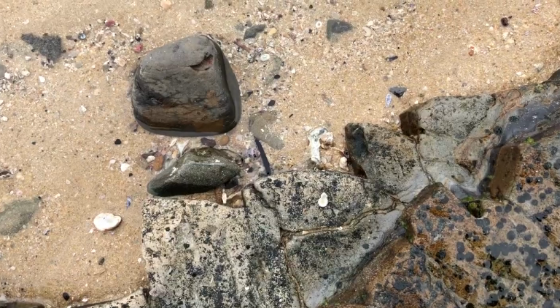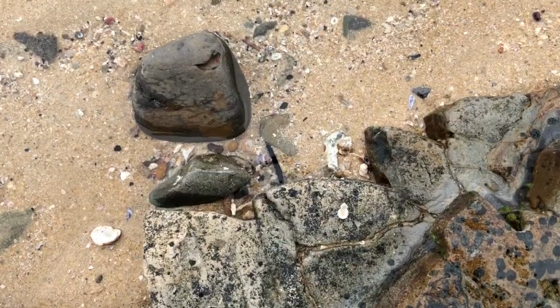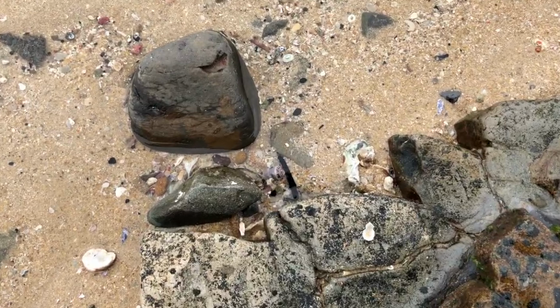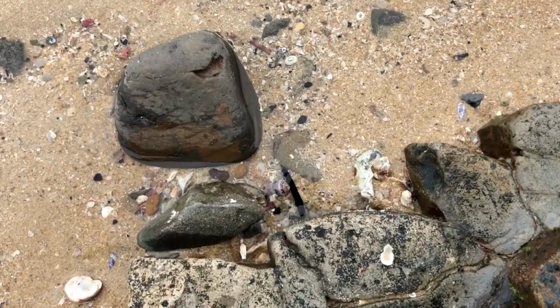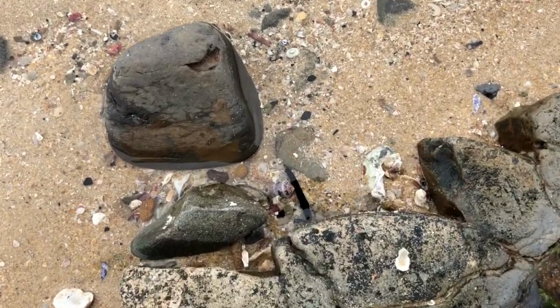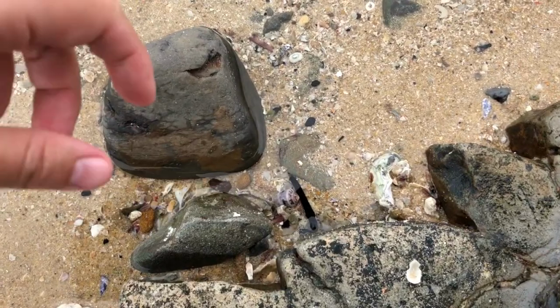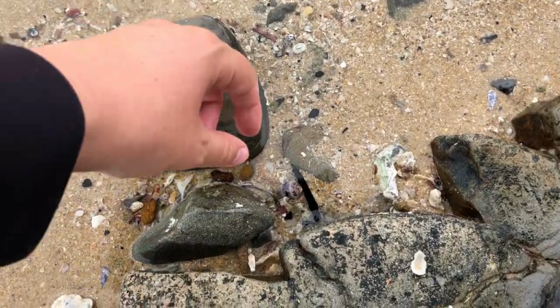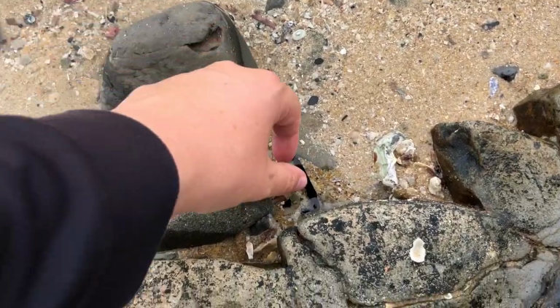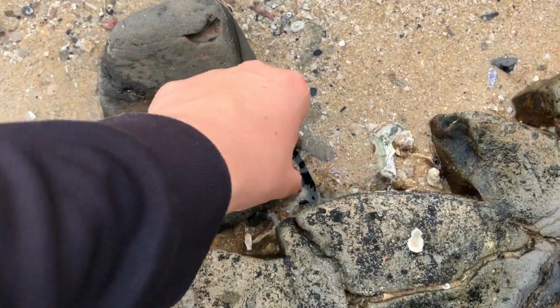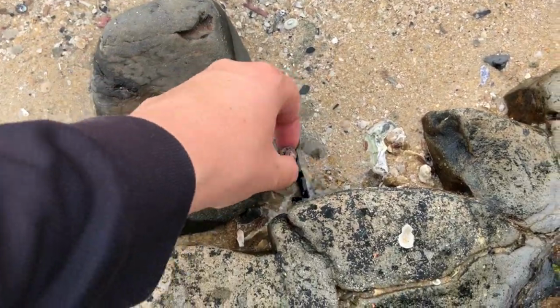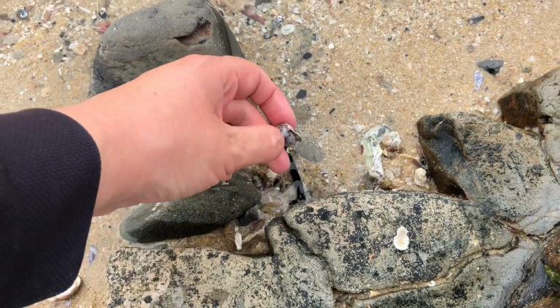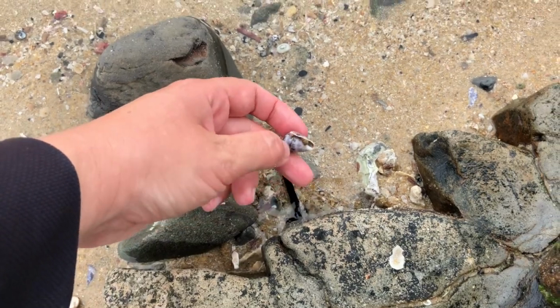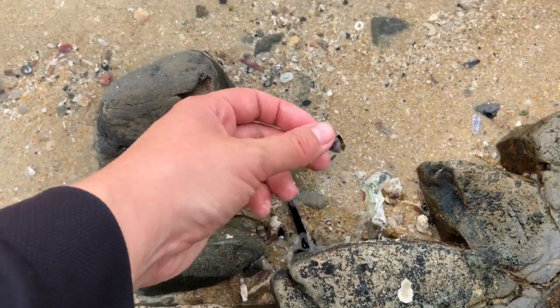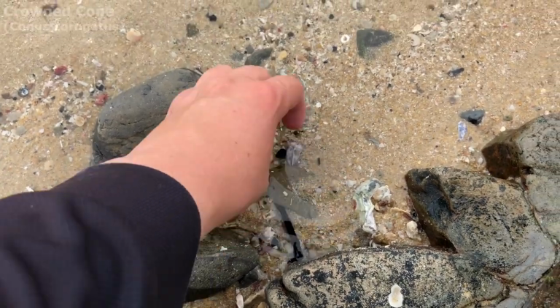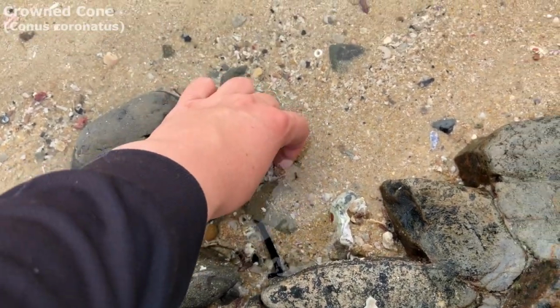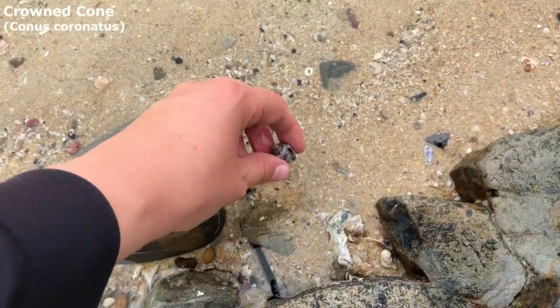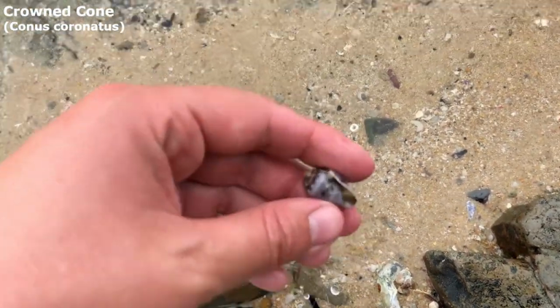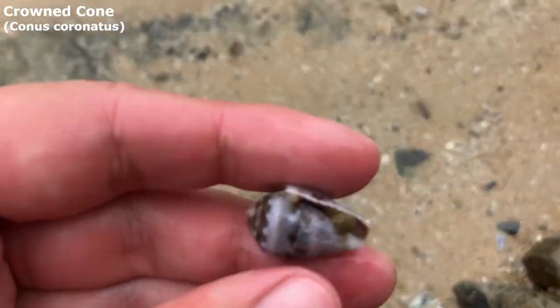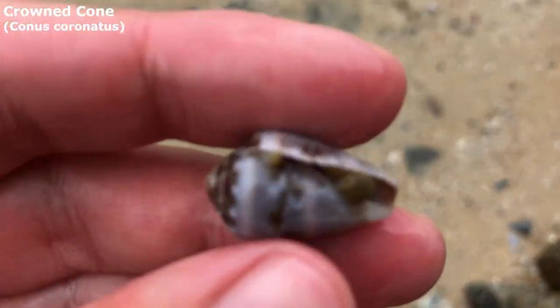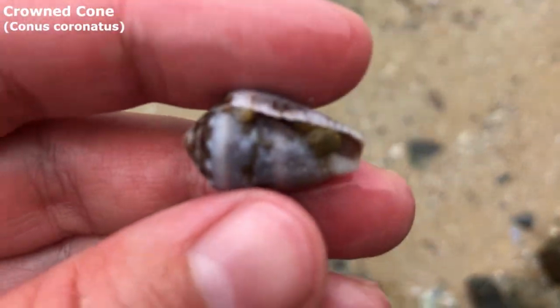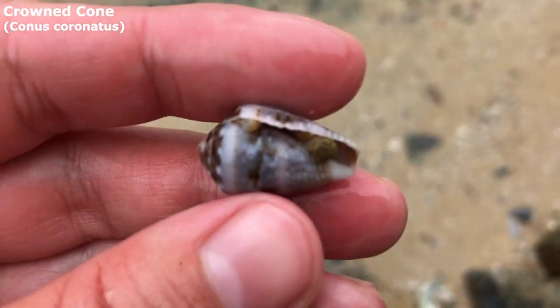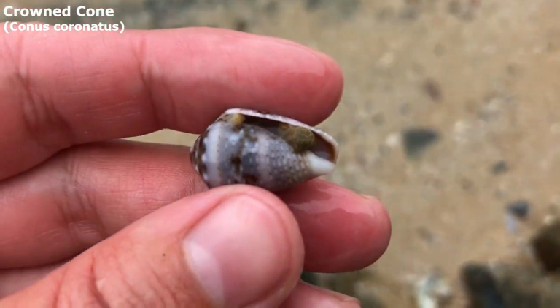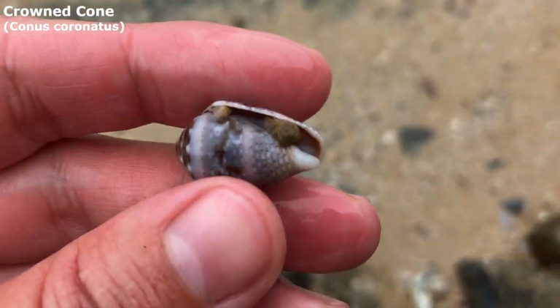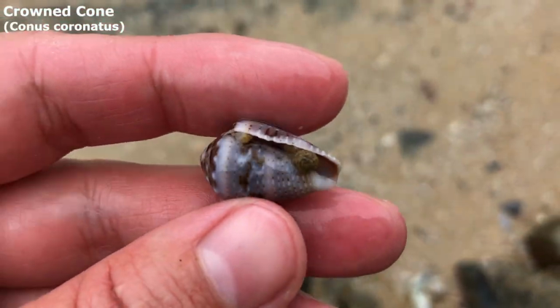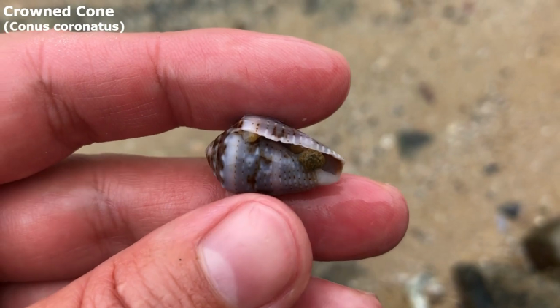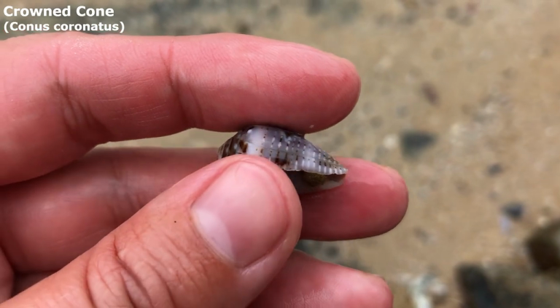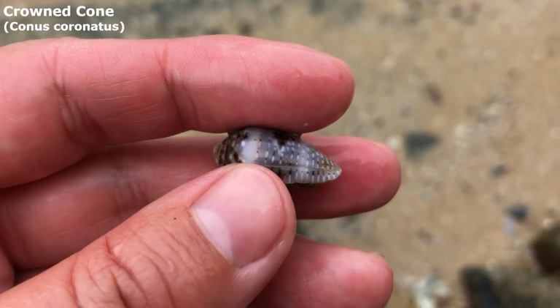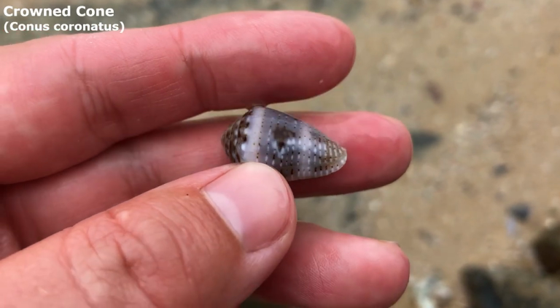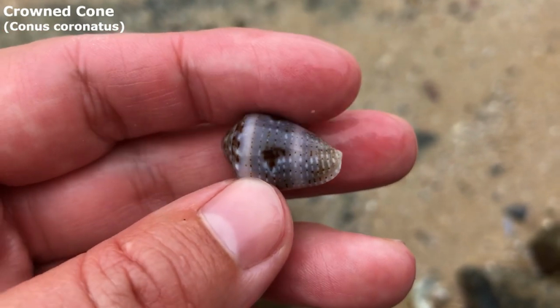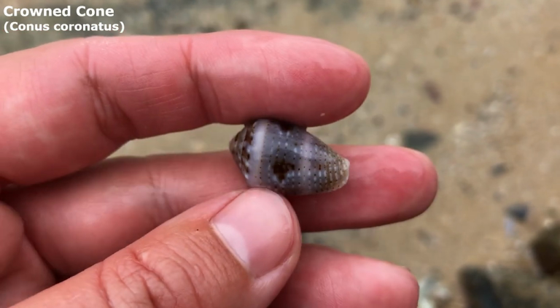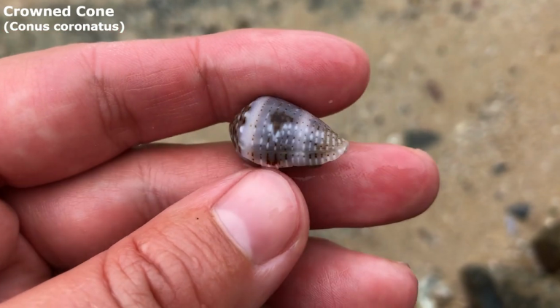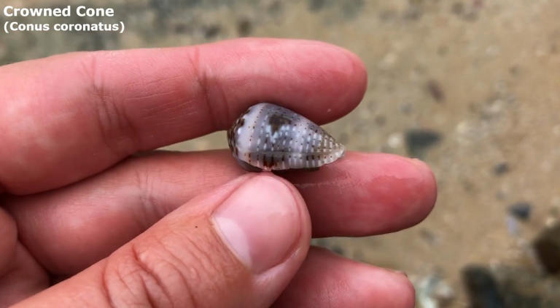Next up, doesn't that one look good right there? Looks empty. Looks like it's just rocks in there. Got ourselves a very, very pretty crowned cone.